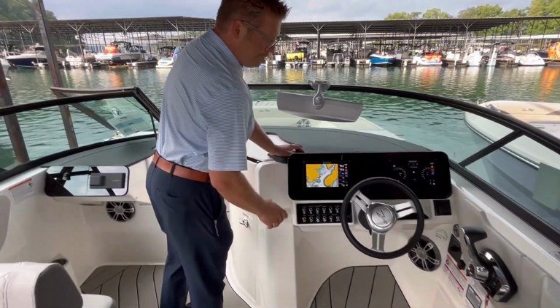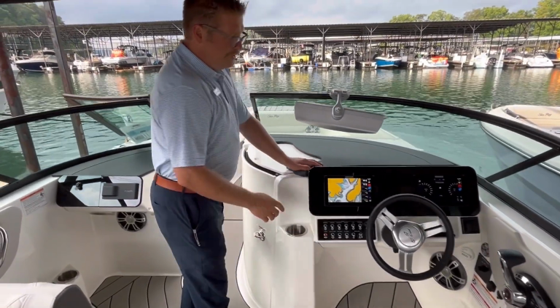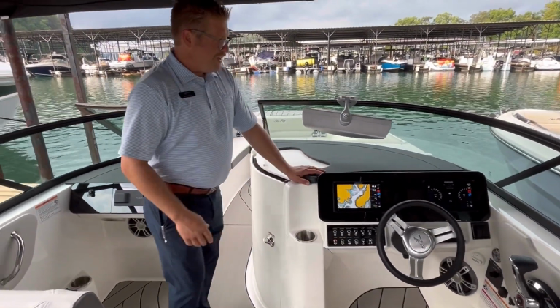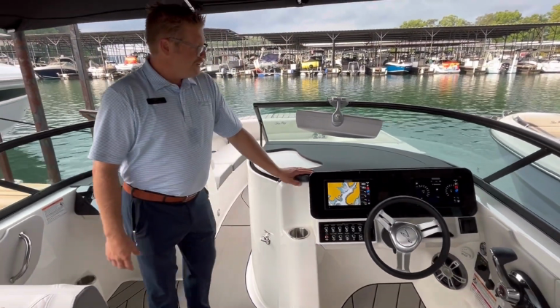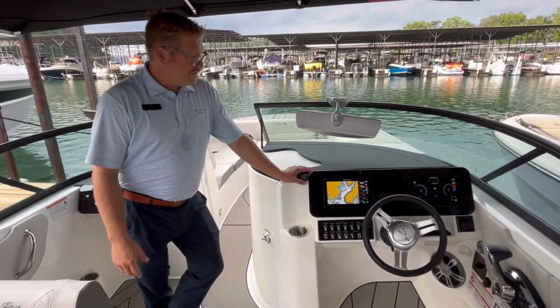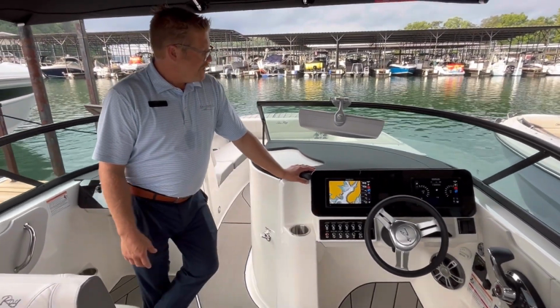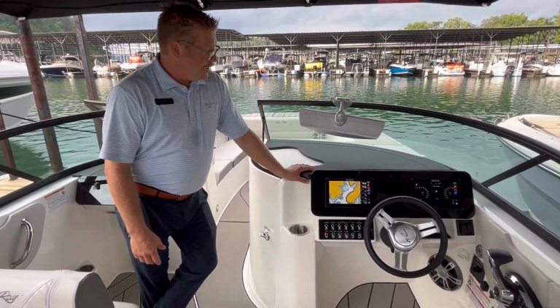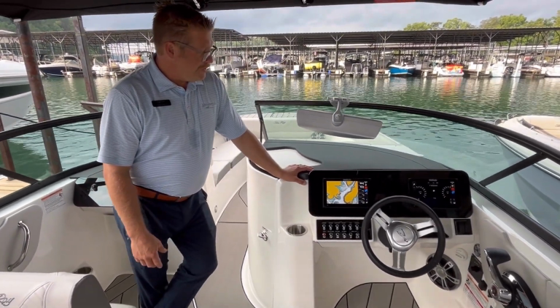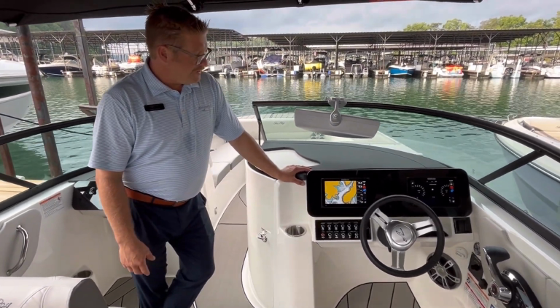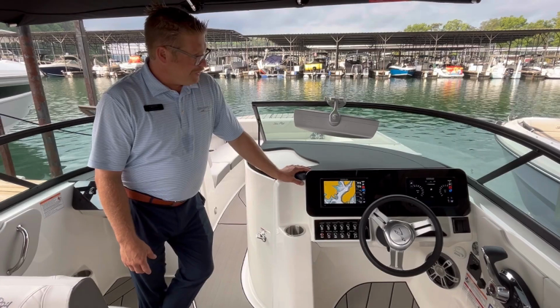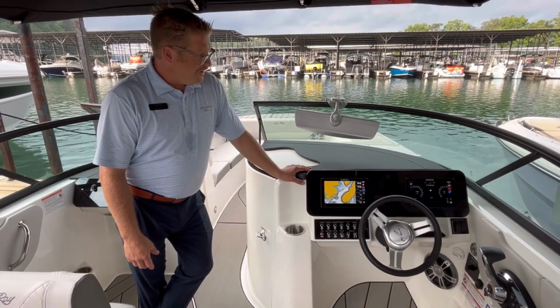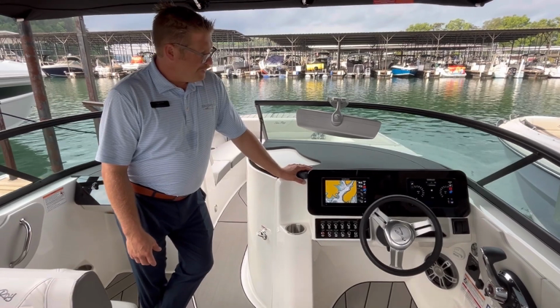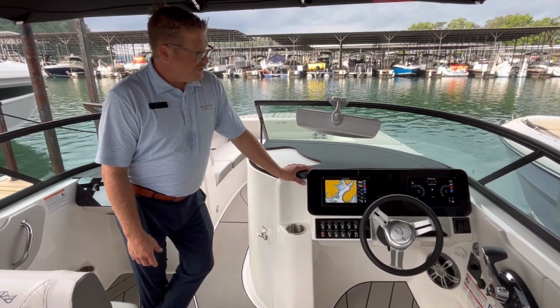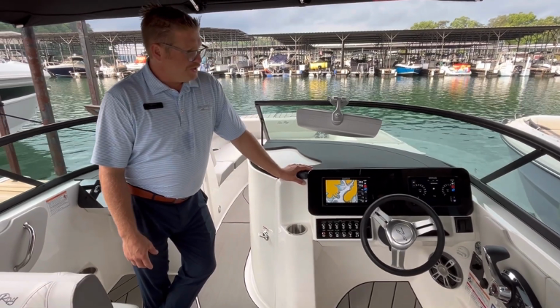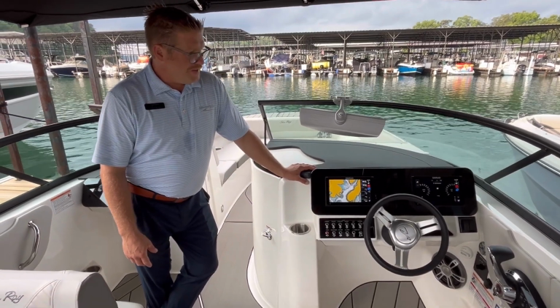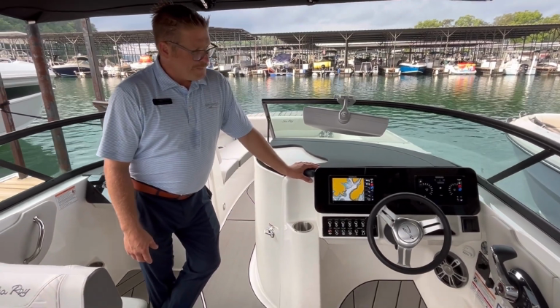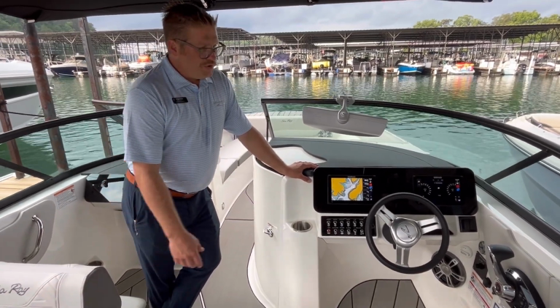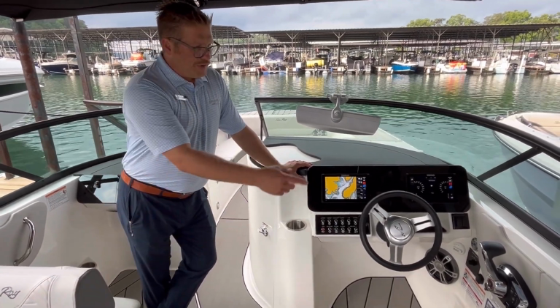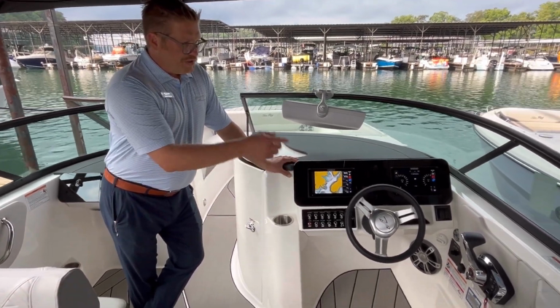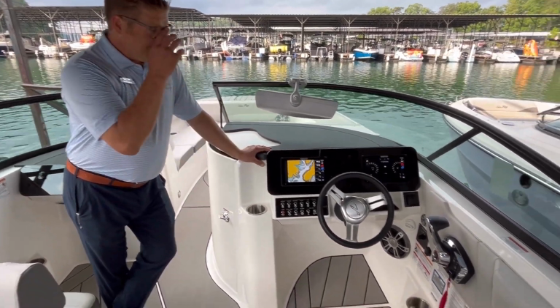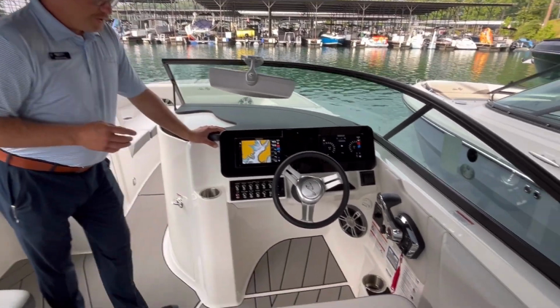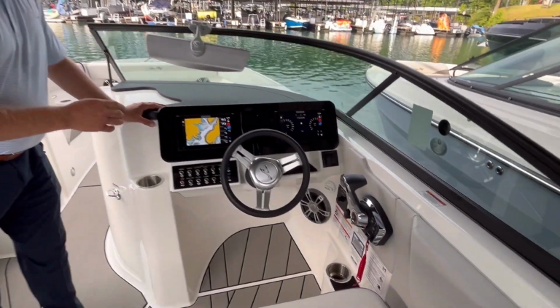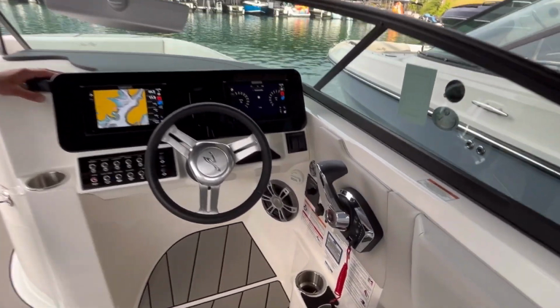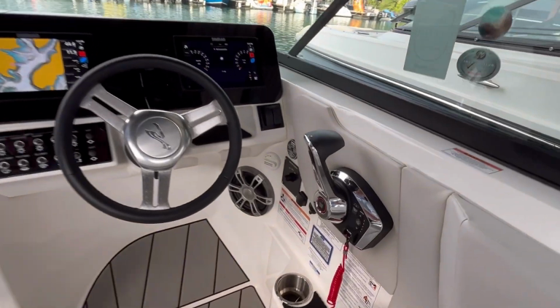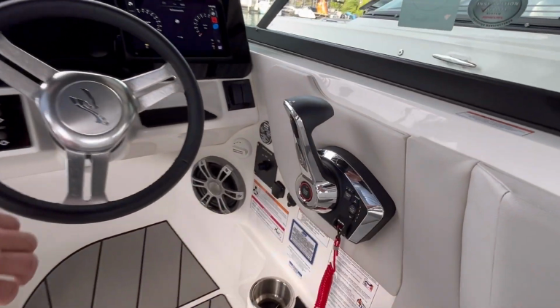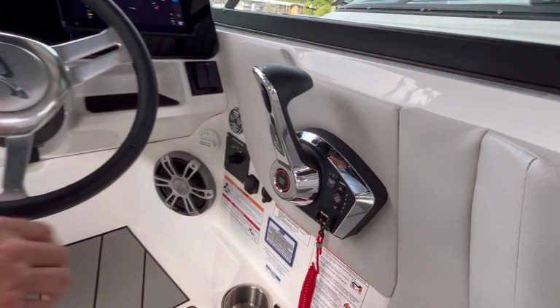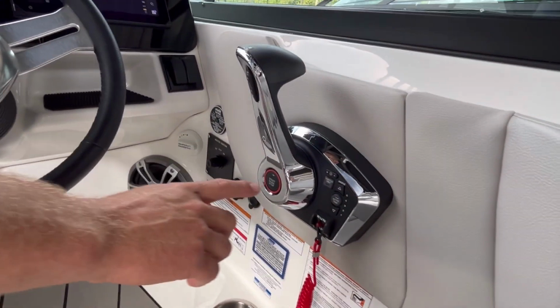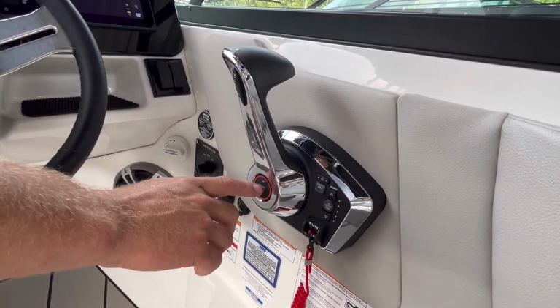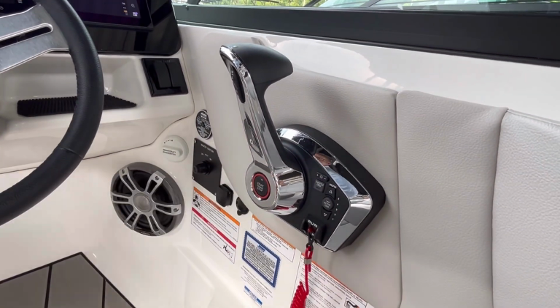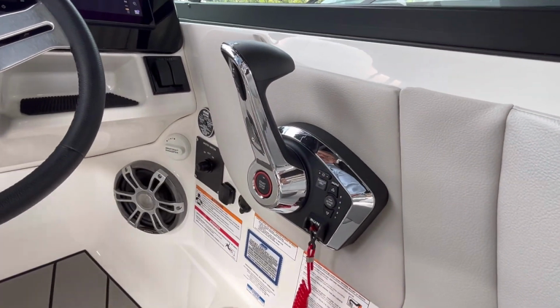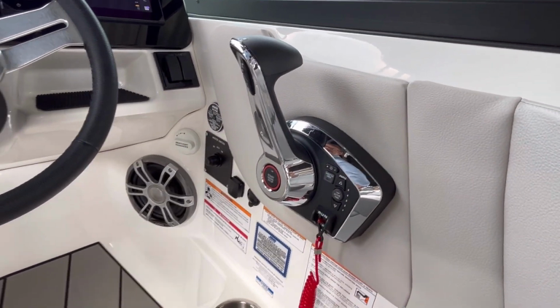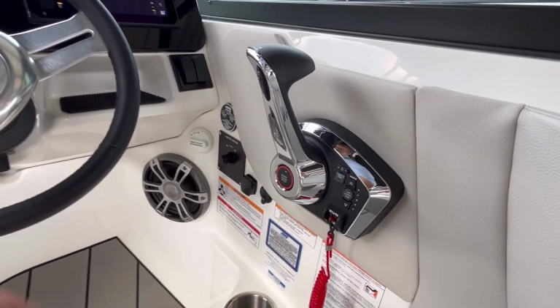The 270 SDX features a double SIMRAD screen with 9-inch SIMRAD multi-function displays, digital throttle and shift. For ease of start-stop technology, you can just push the start button here and the engine will start. You also have active trim.